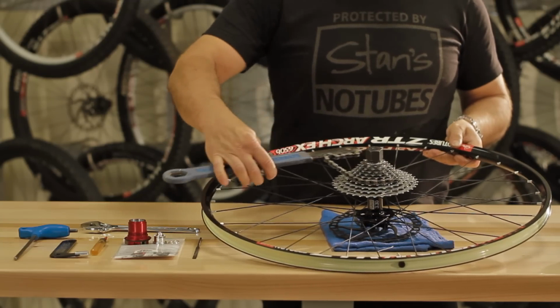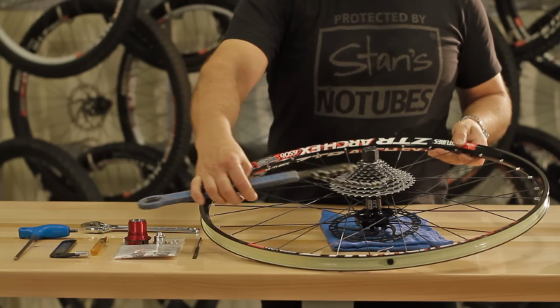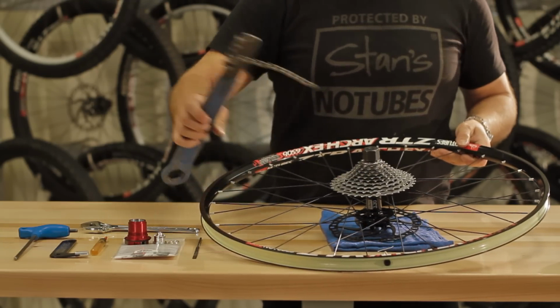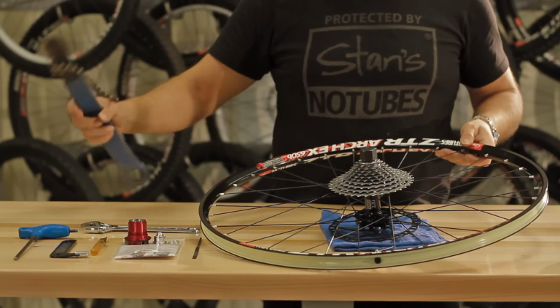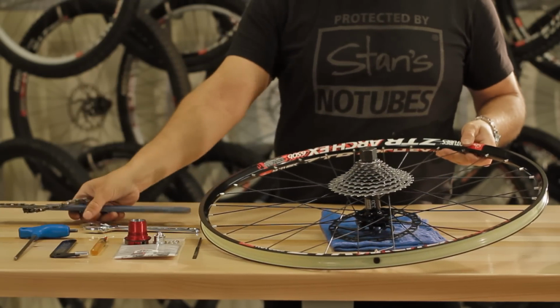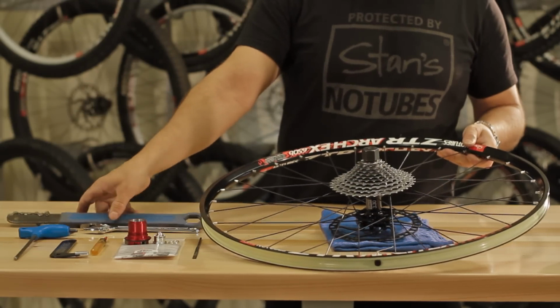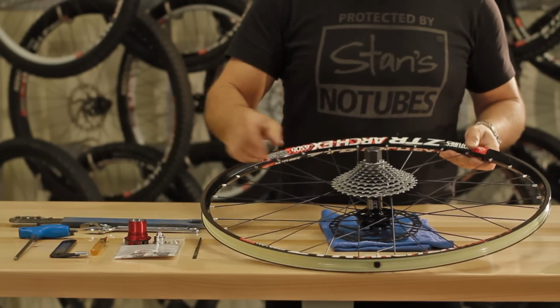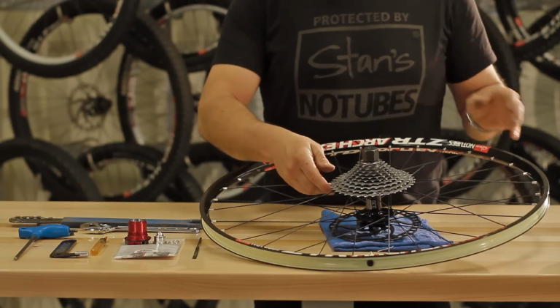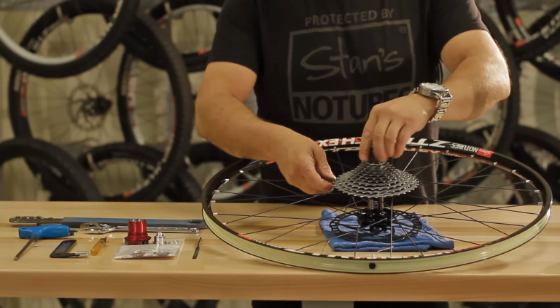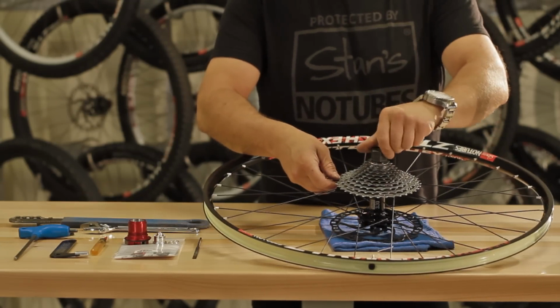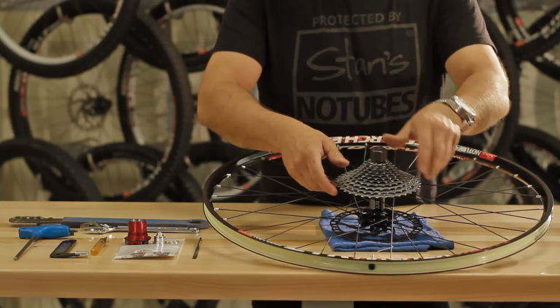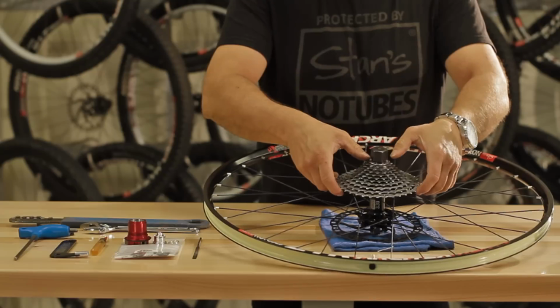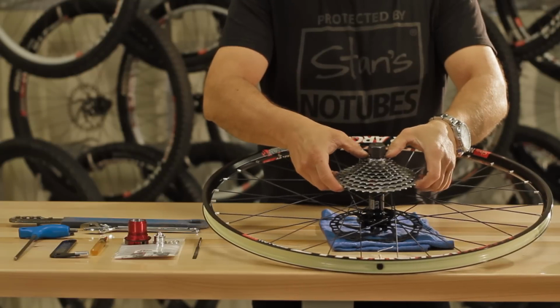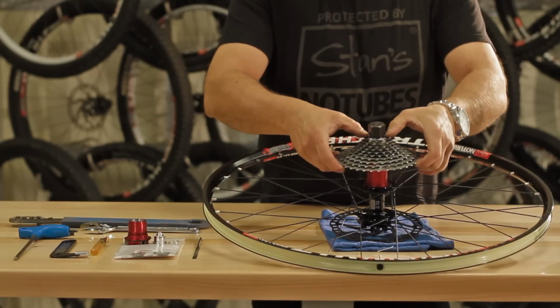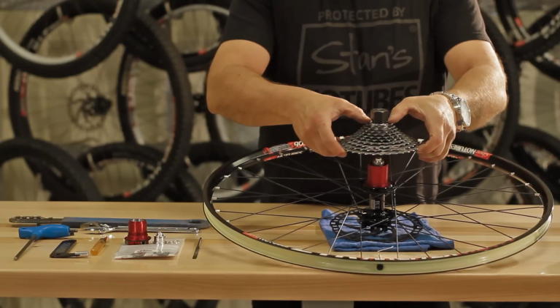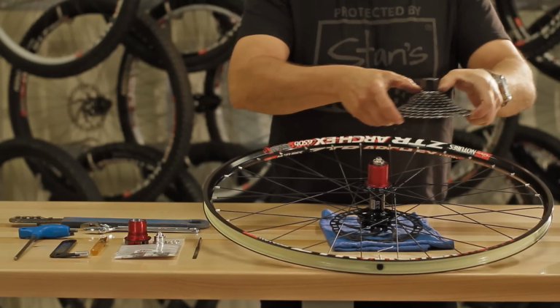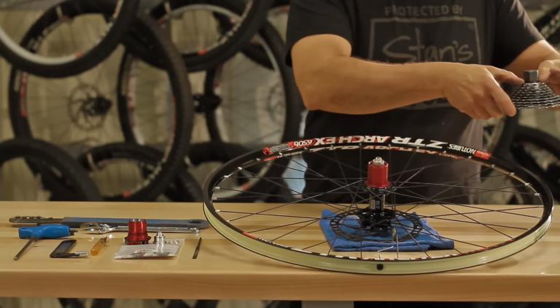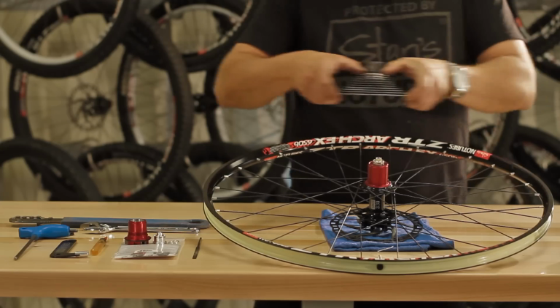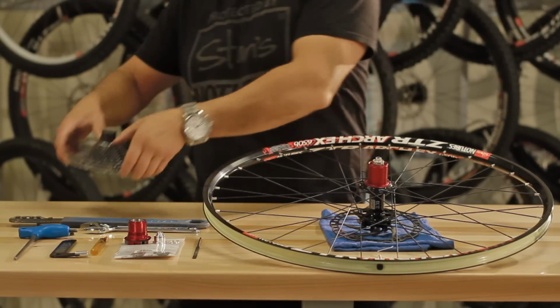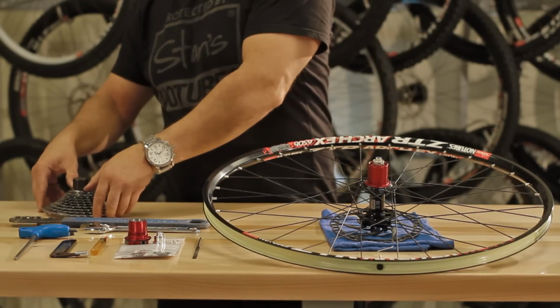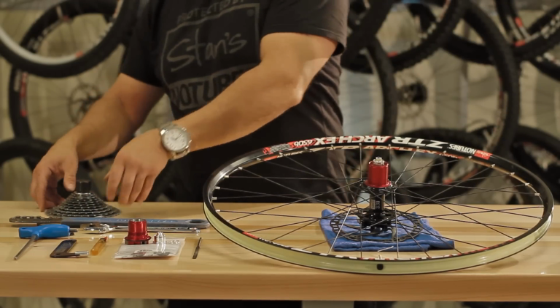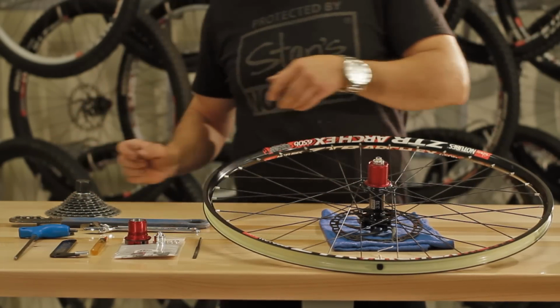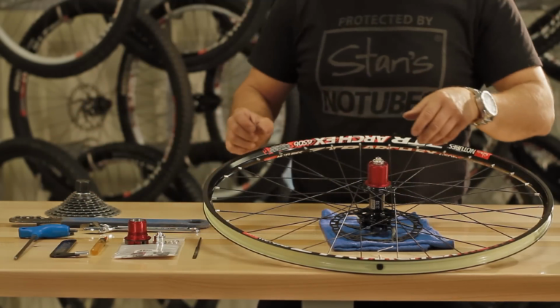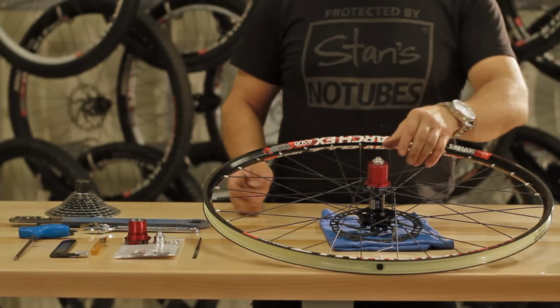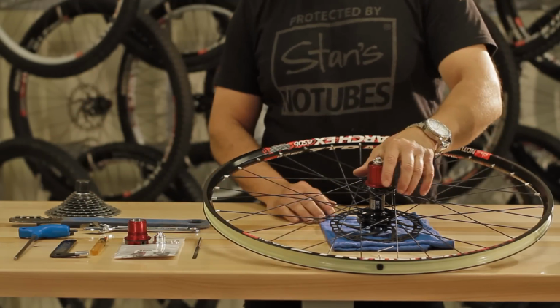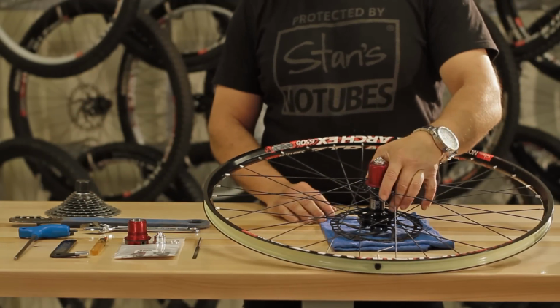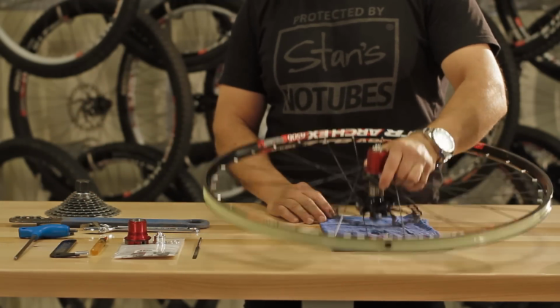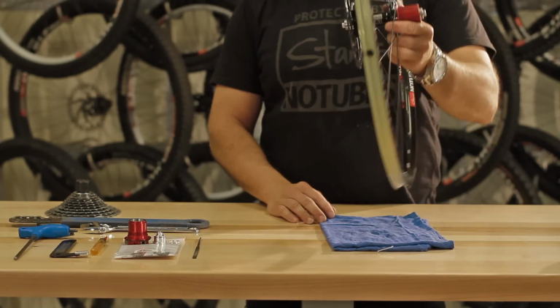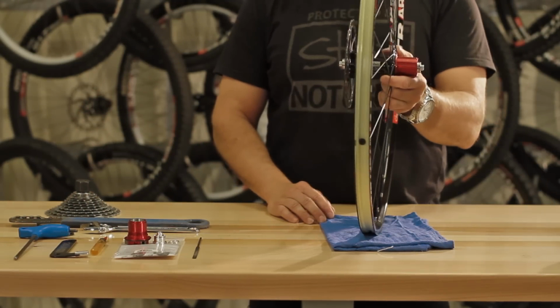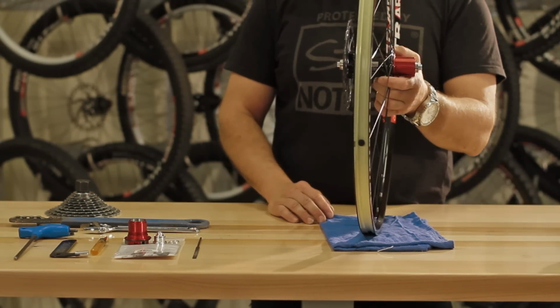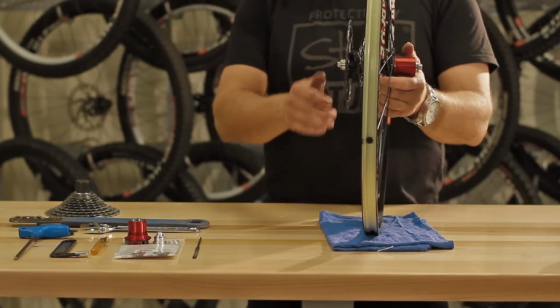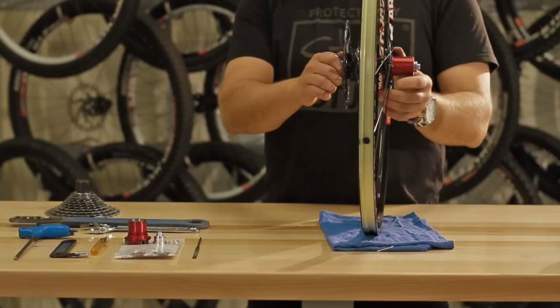Uninstall your cassette with the chain whip and the cassette remove tool. Then pull the non-drive side end cap, which is held on by an O-ring, exposing the Type 2 axle.